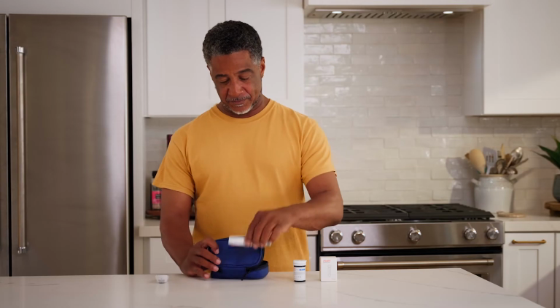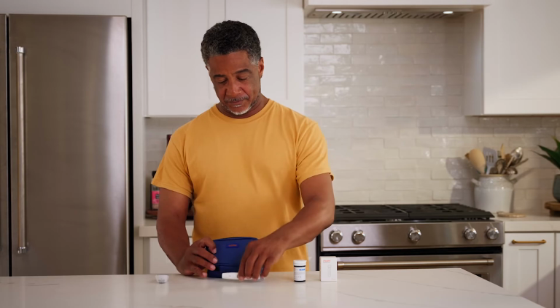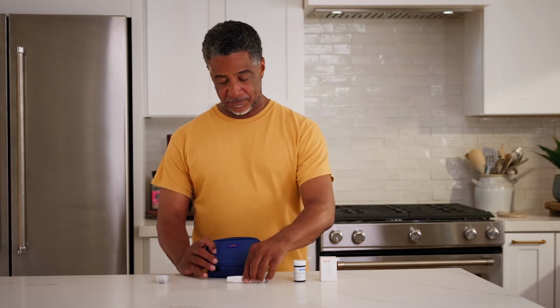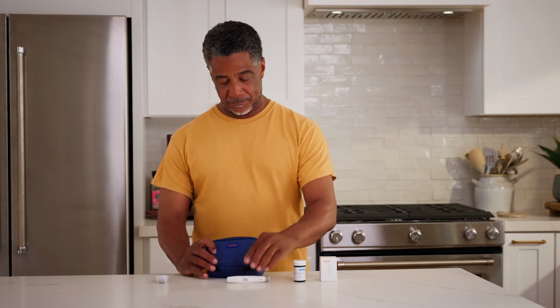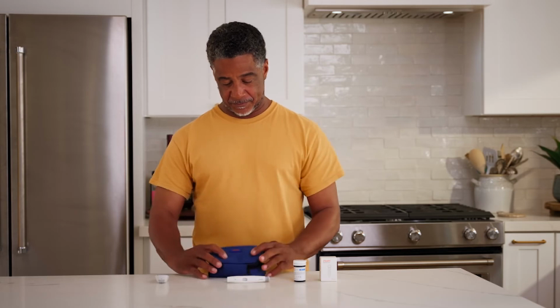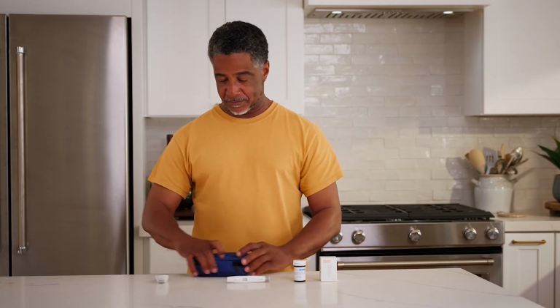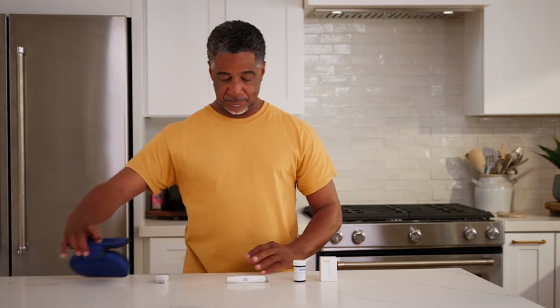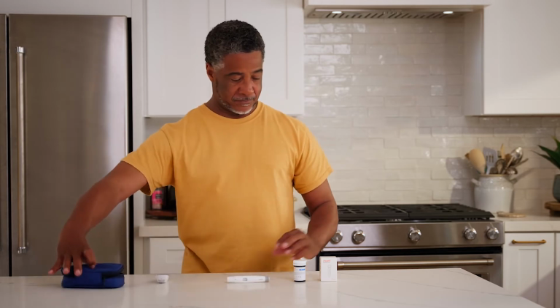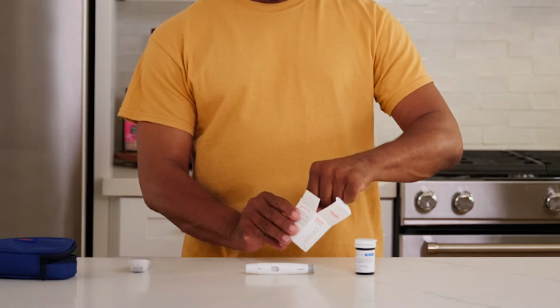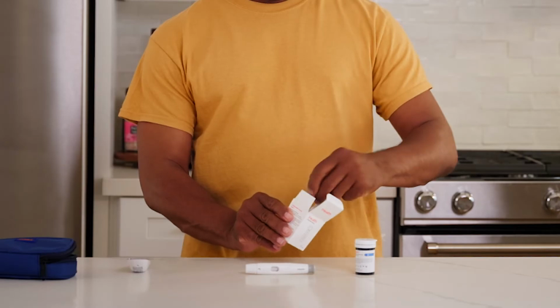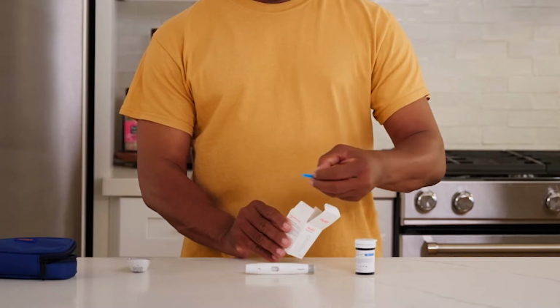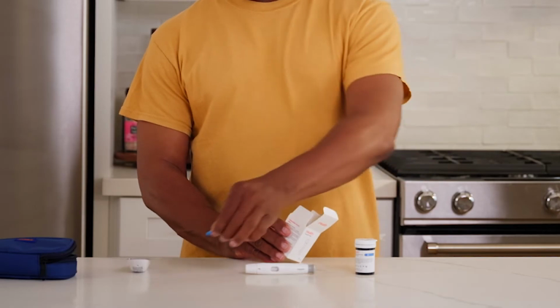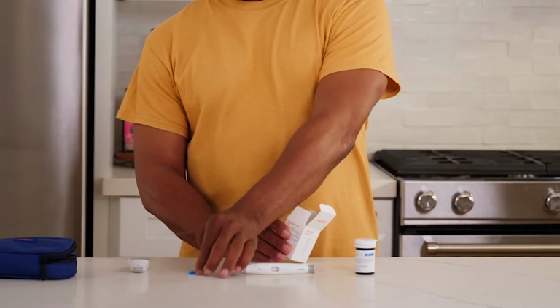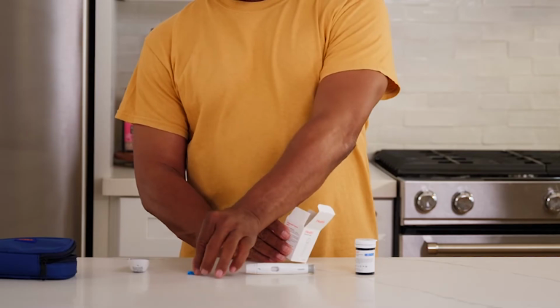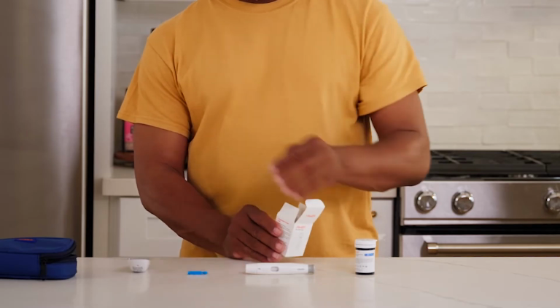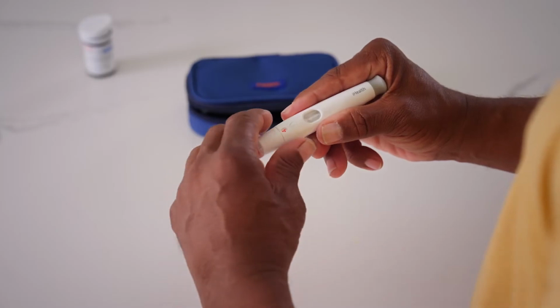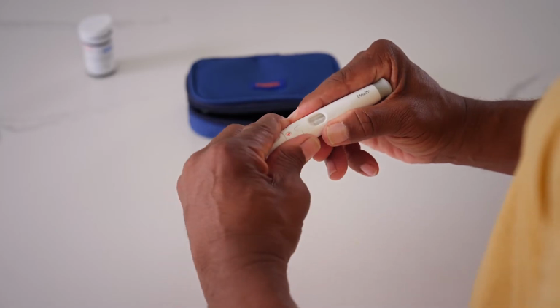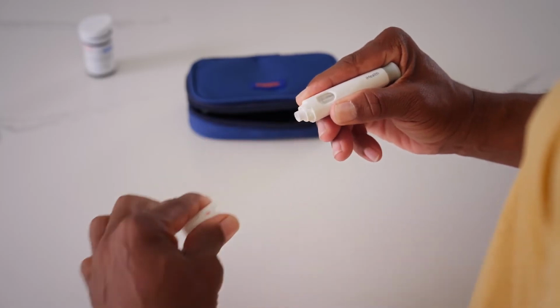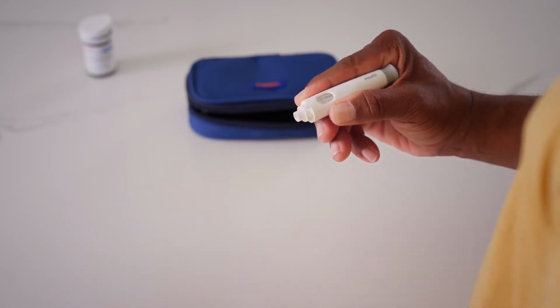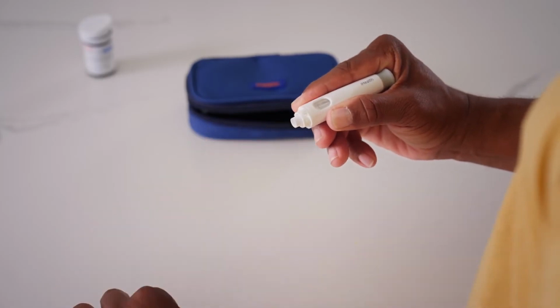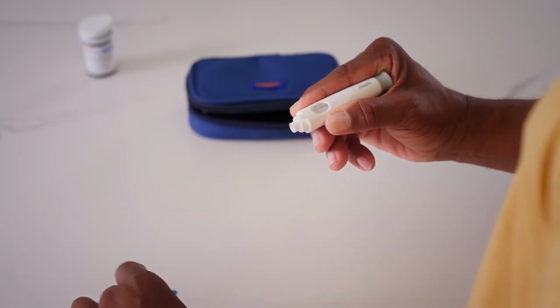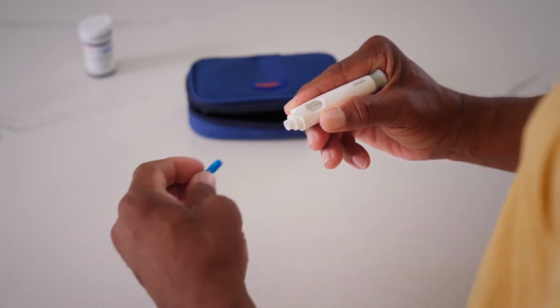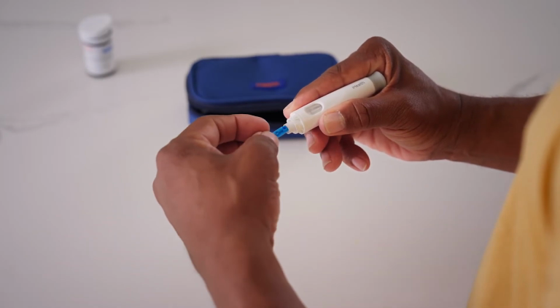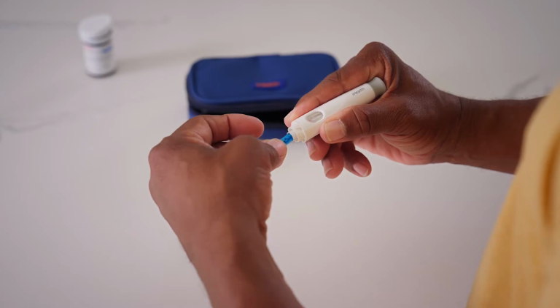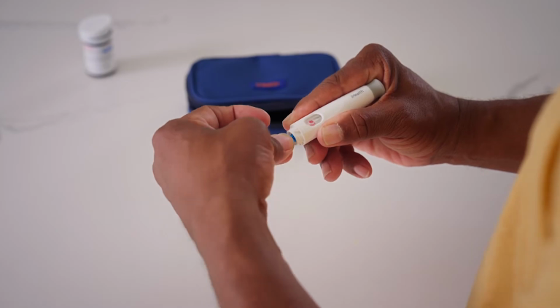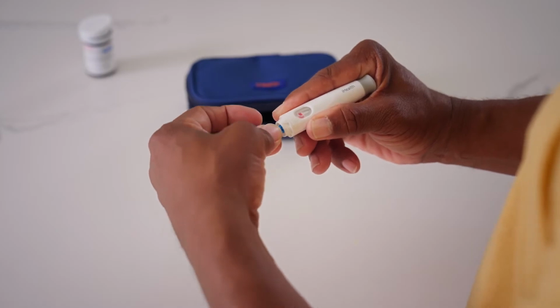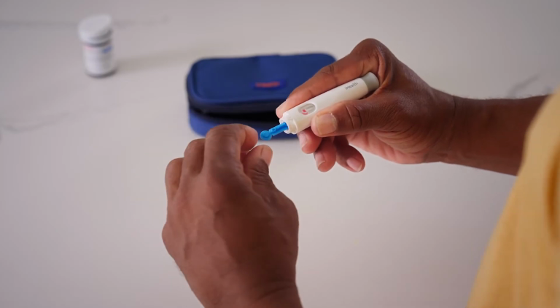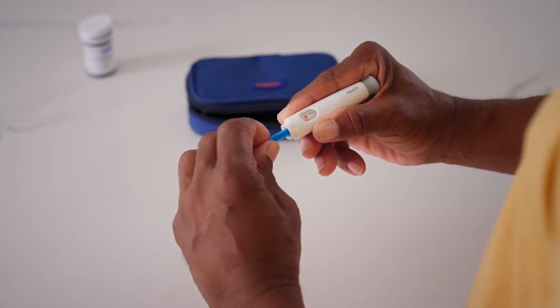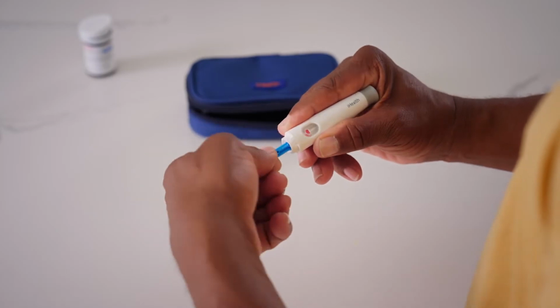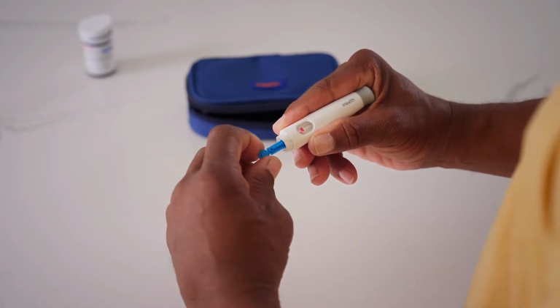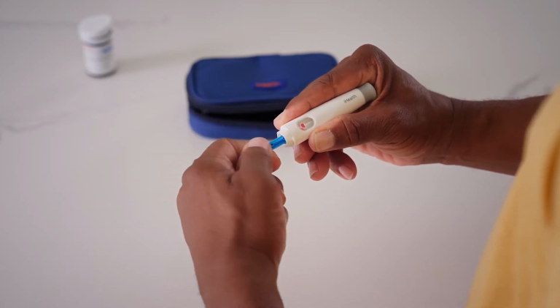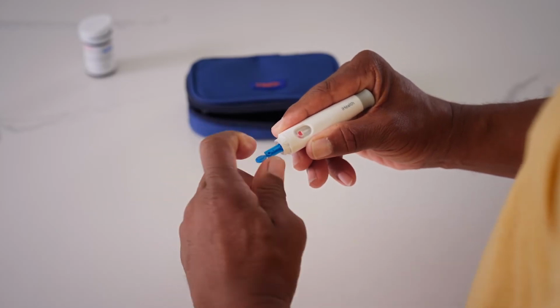When you're ready to start a measurement, lay out your Gluco Plus Meter, test strips, lancing device, and a lancet. Remove the cap of the lancing device, then load the lancet firmly. Twist the lancet cover off and make sure not to dispose of it just yet.